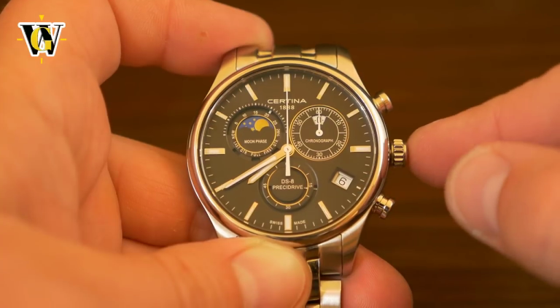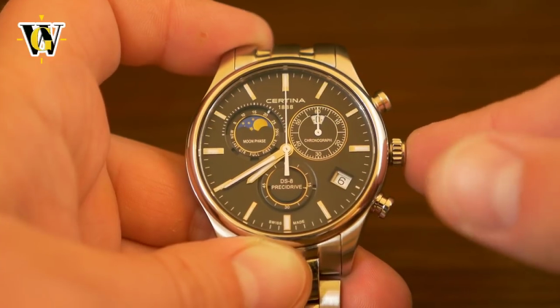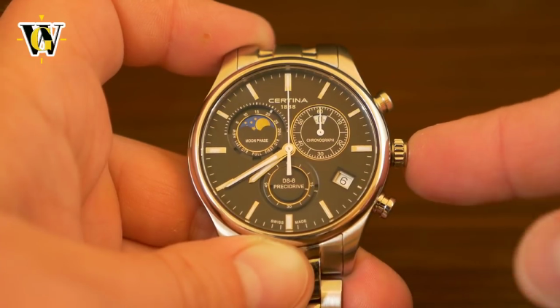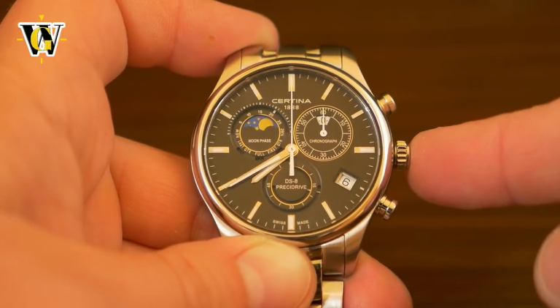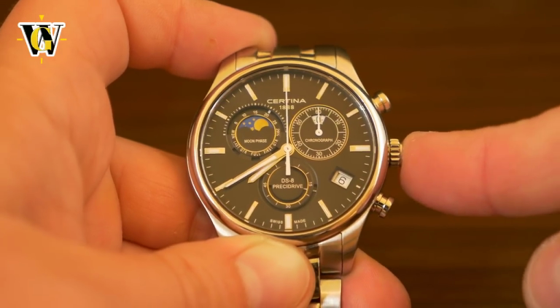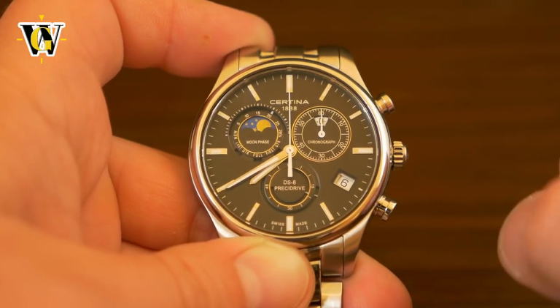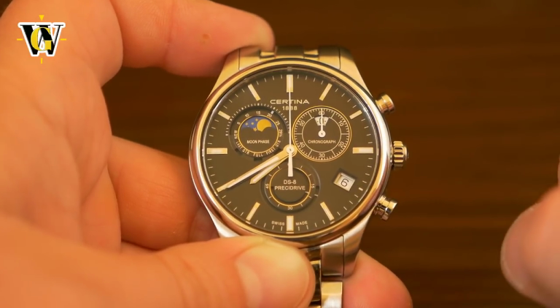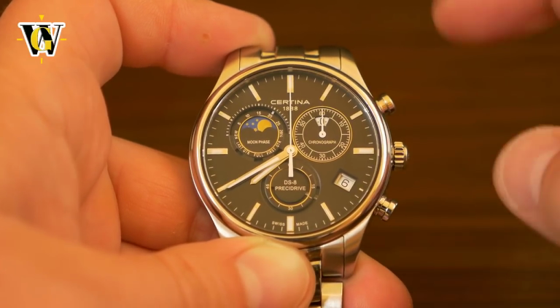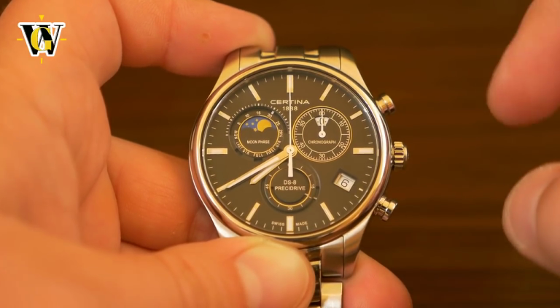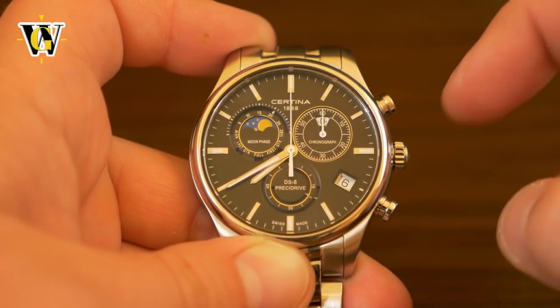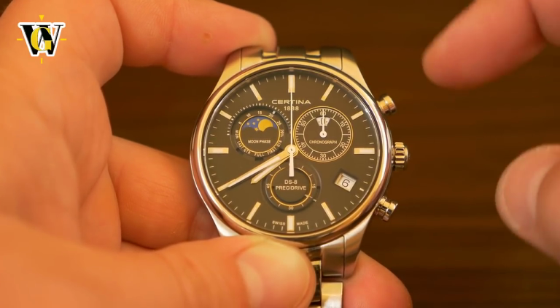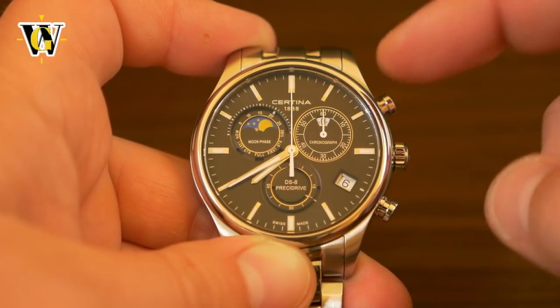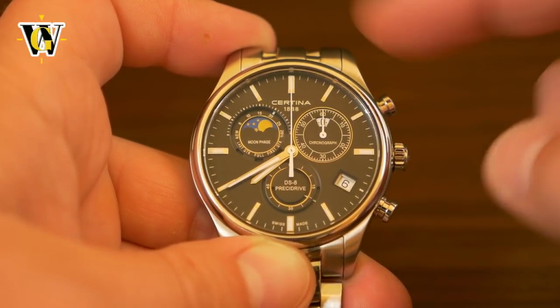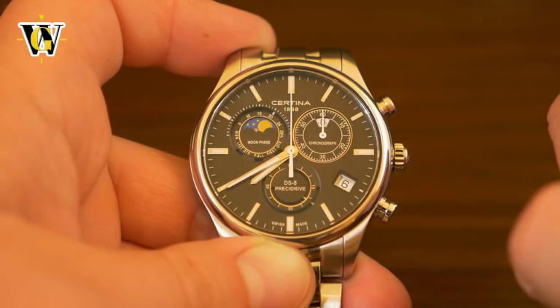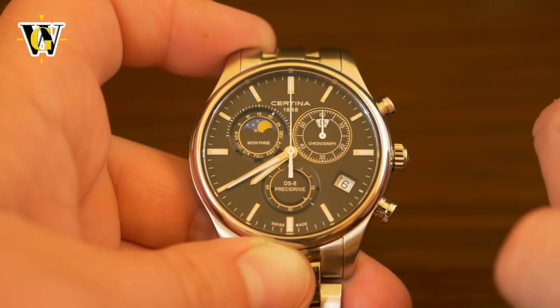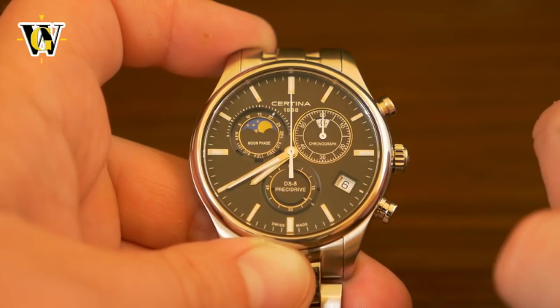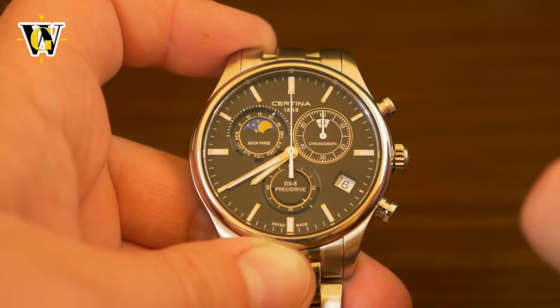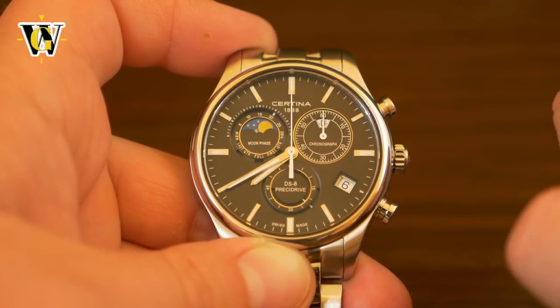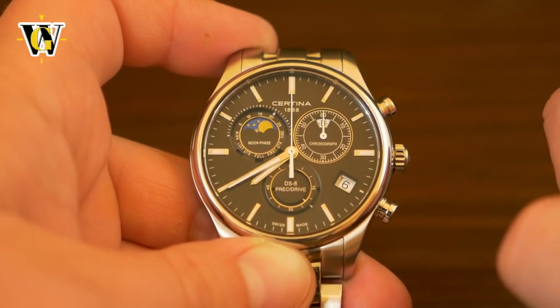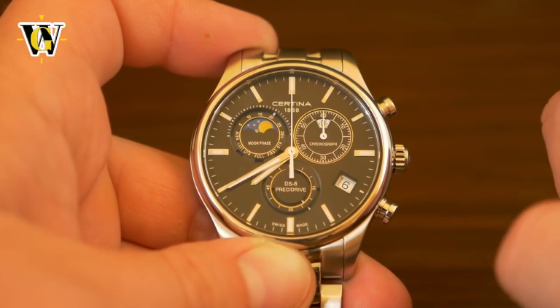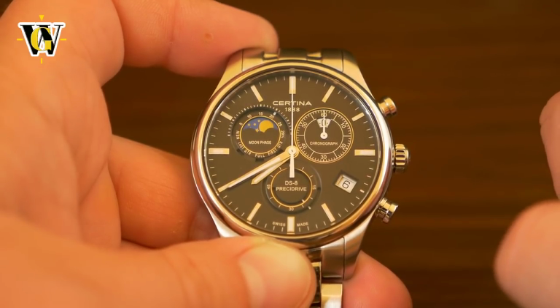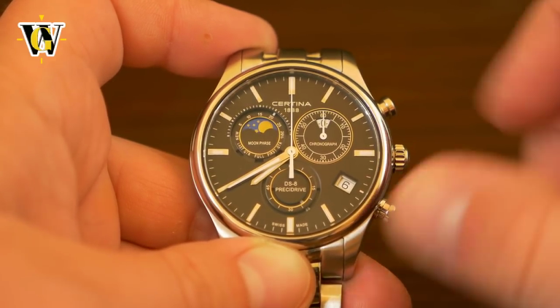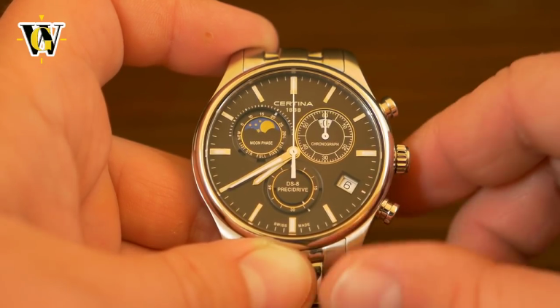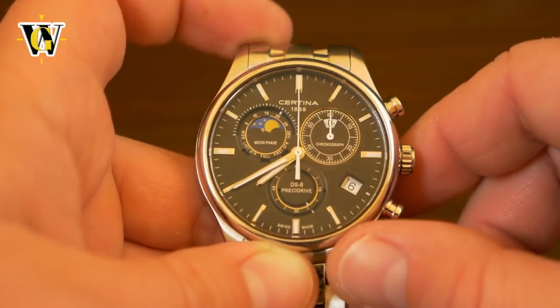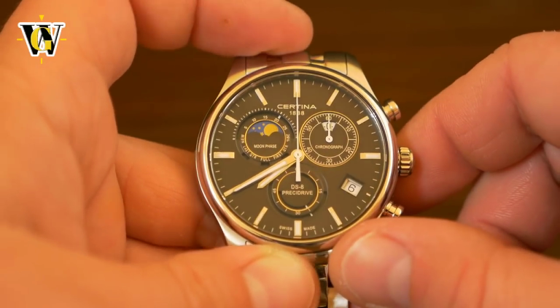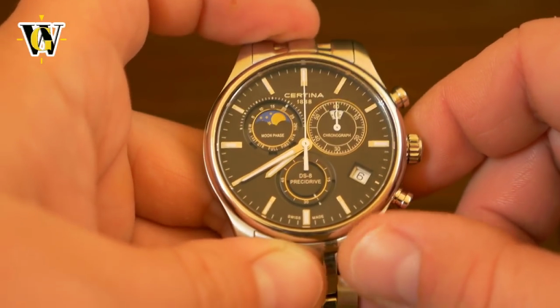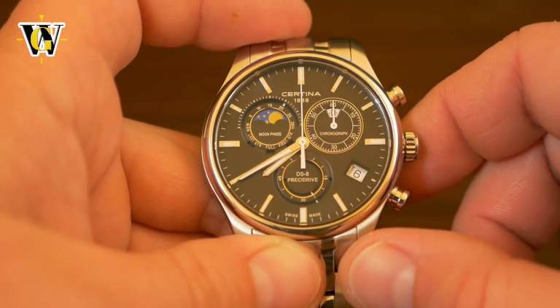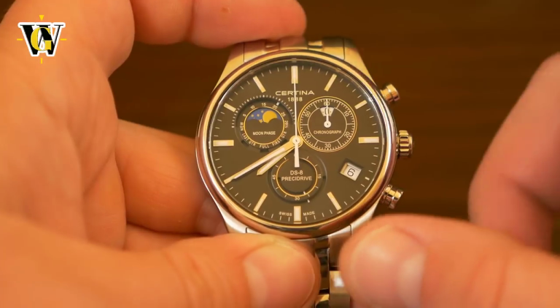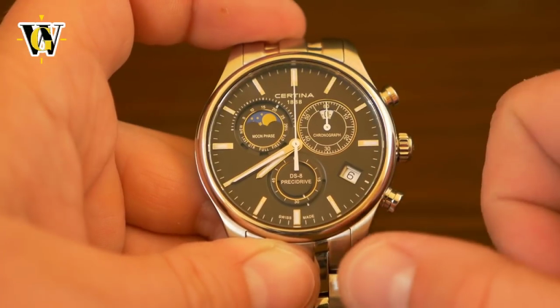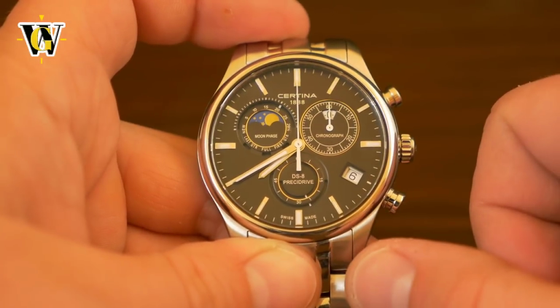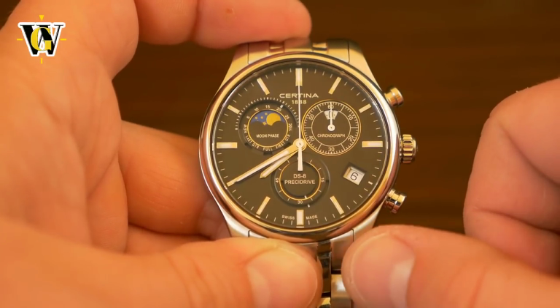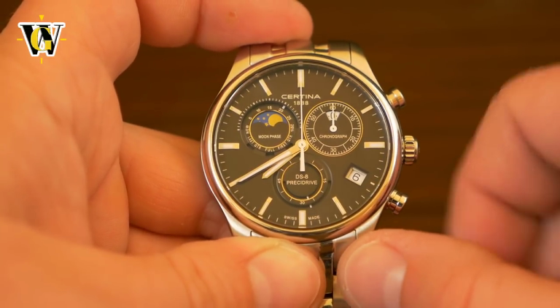To complete the procedure, simply push the crown back in. You've now told the watch that this is the zero position of the chronograph function. Now, since we're talking about the chronograph, I'm going to show you how to use it.